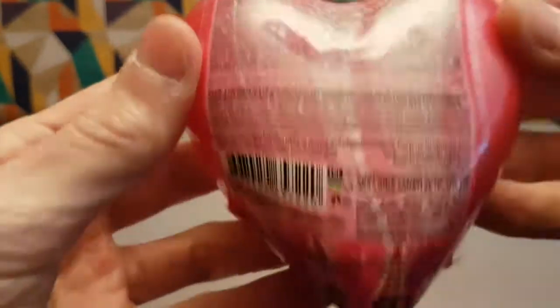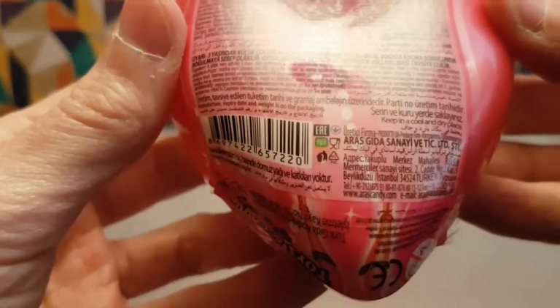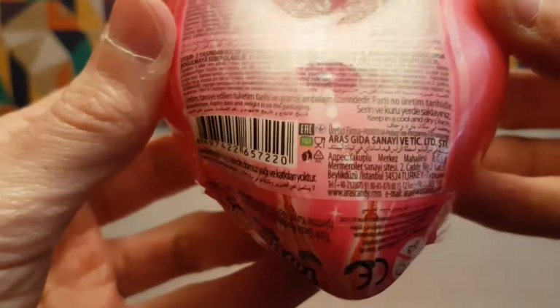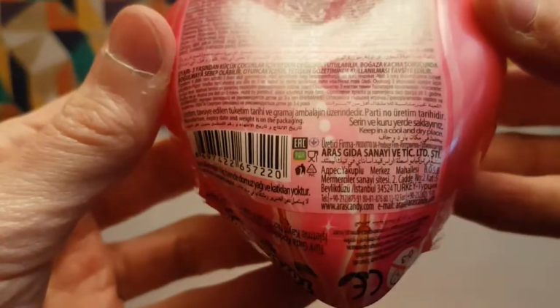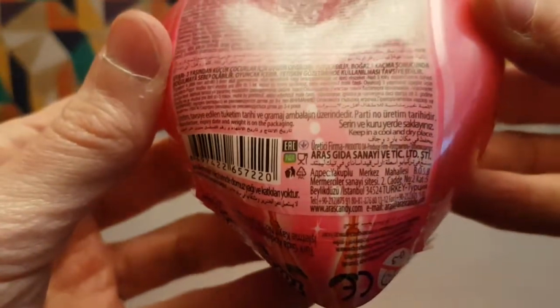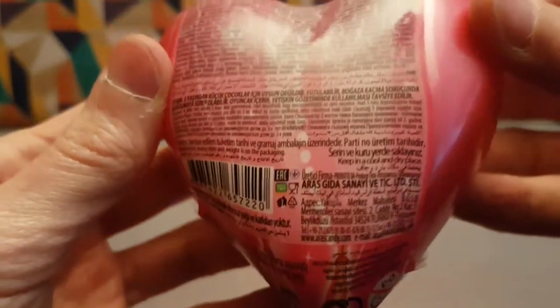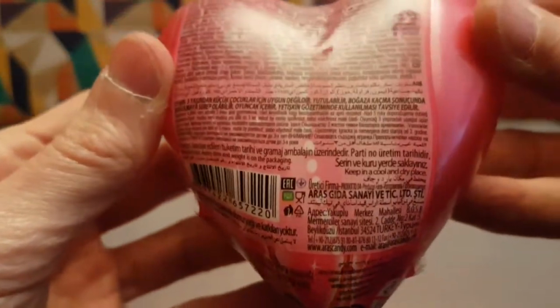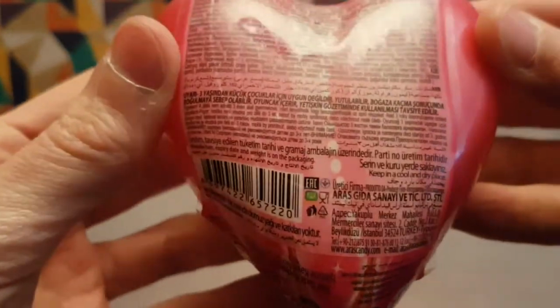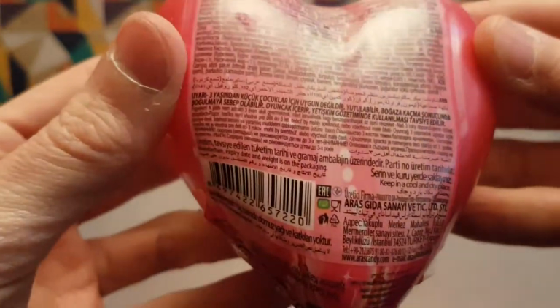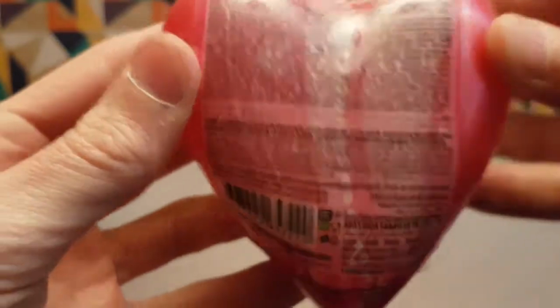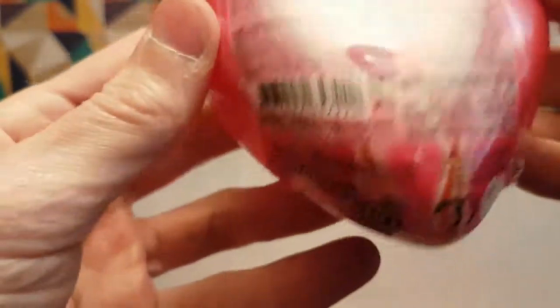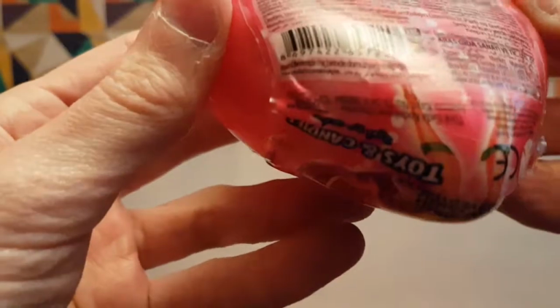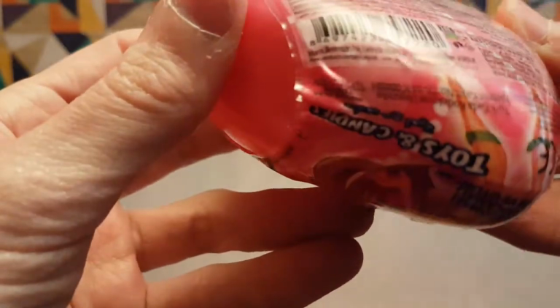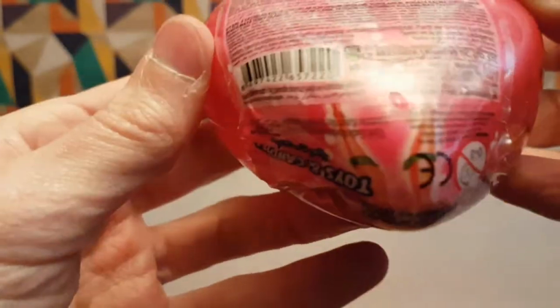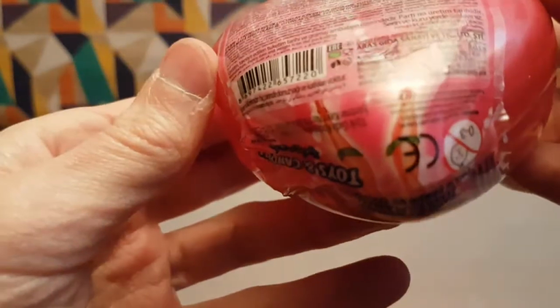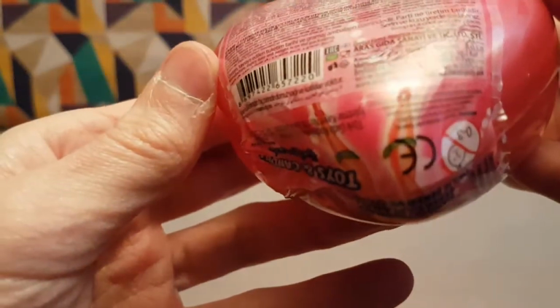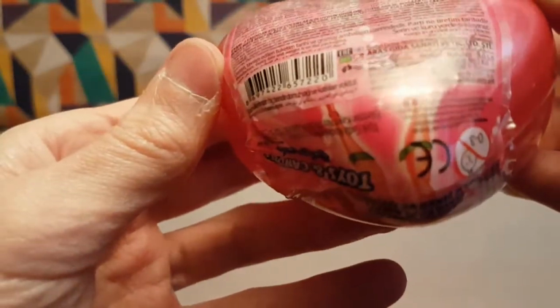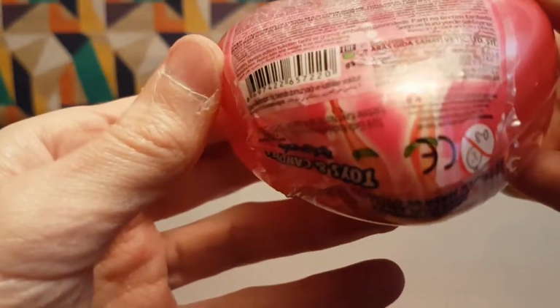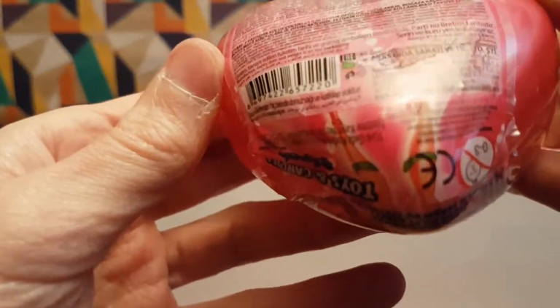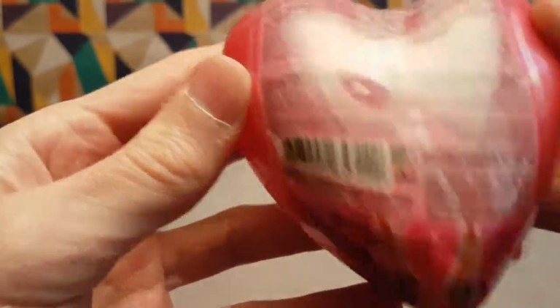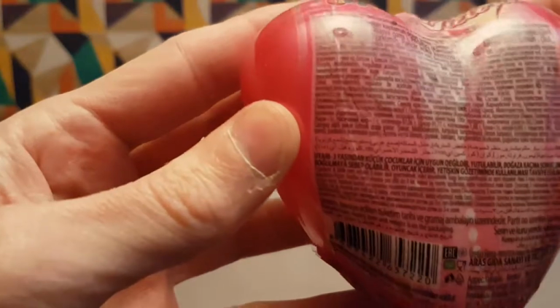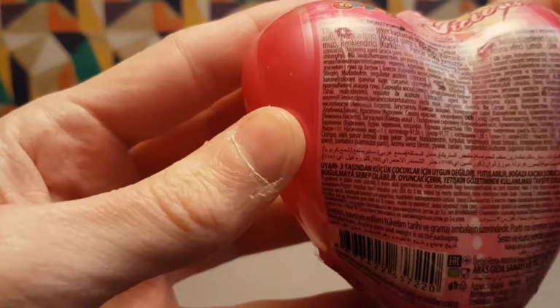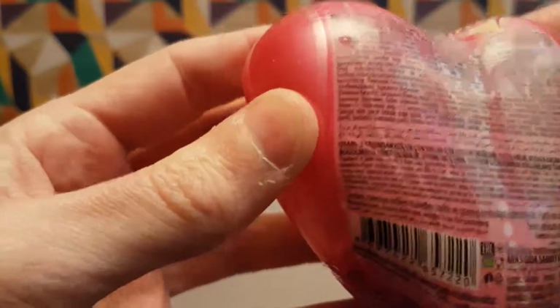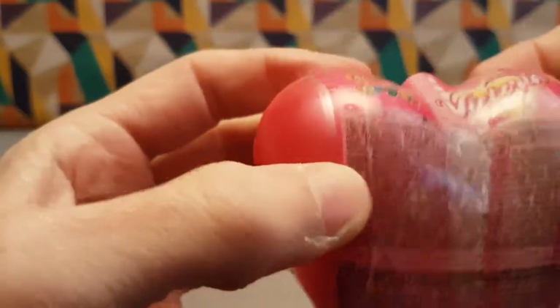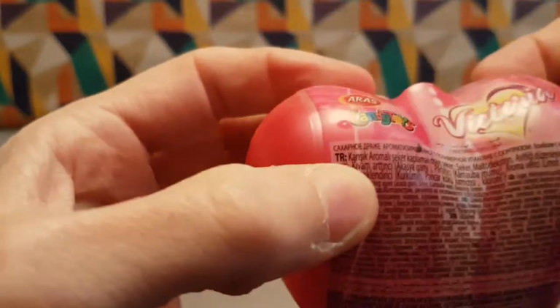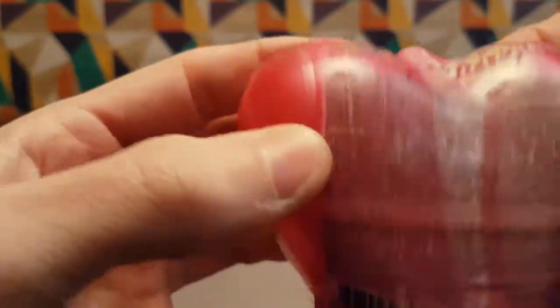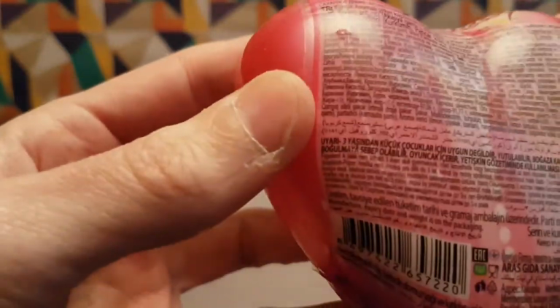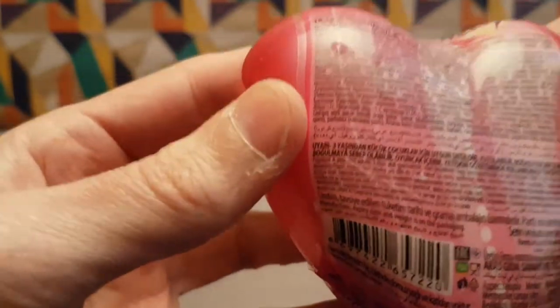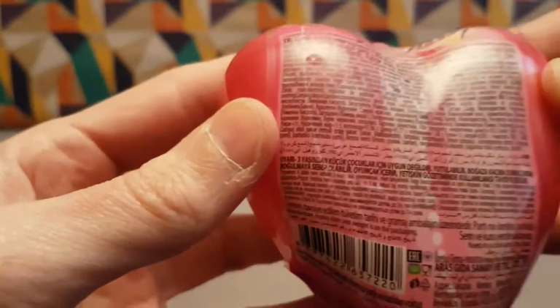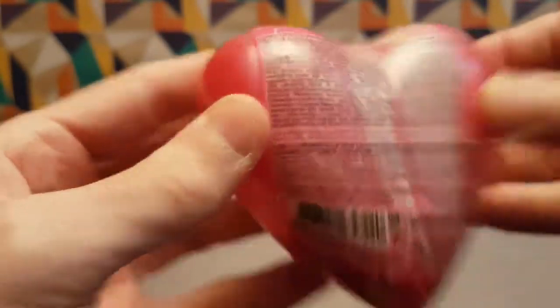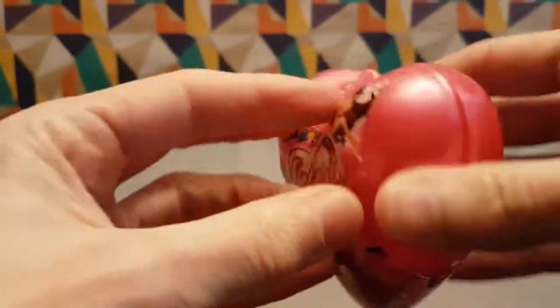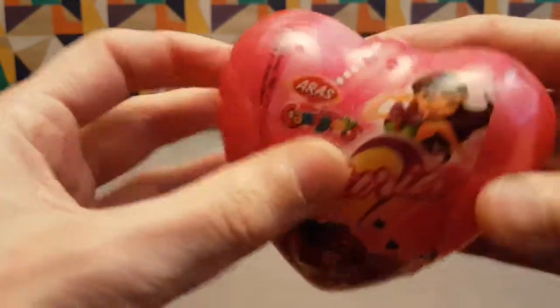This is from Turkey, I believe. Yep, there it is — somewhere in there. With all this wibbly wobbly text on it, it's got 'TR'. You cannot read a word of this.